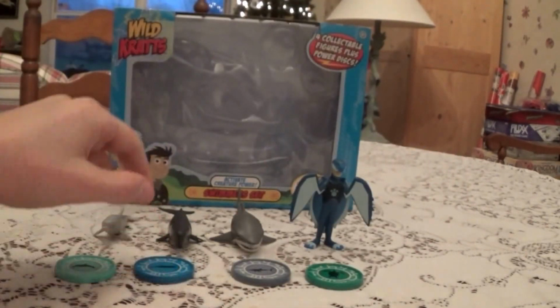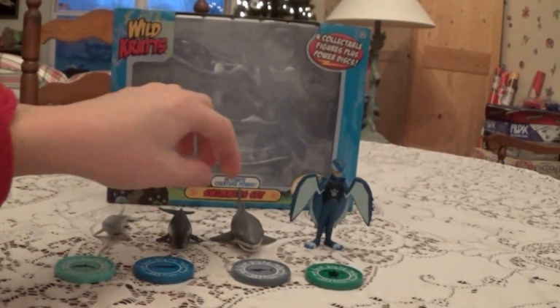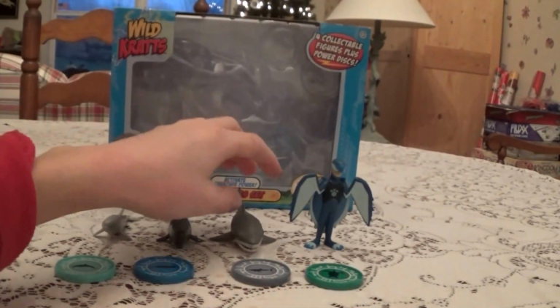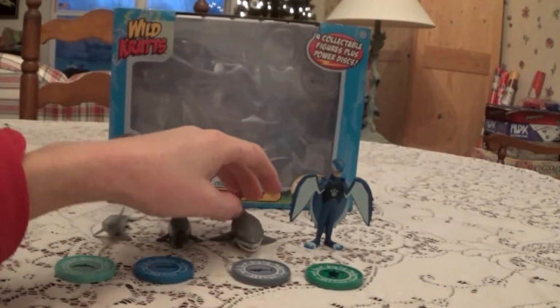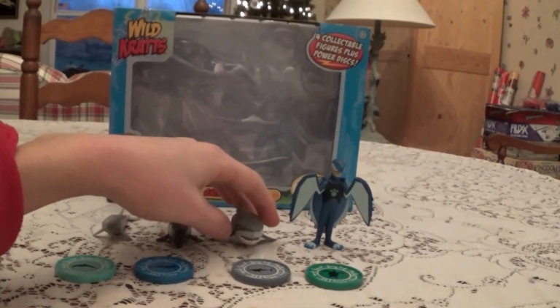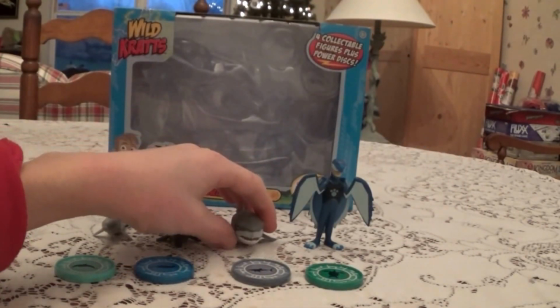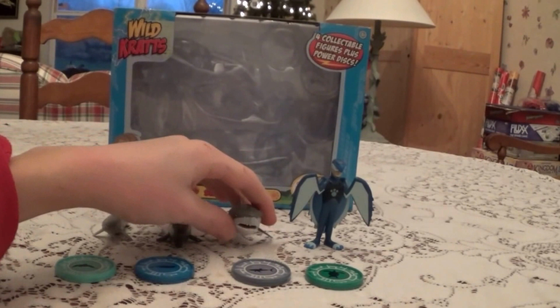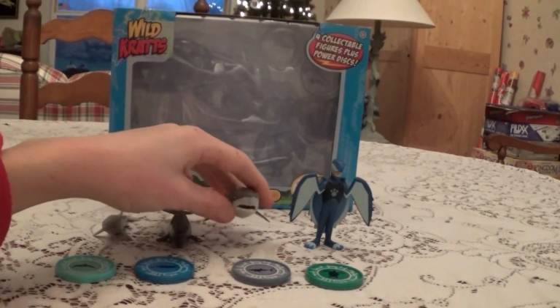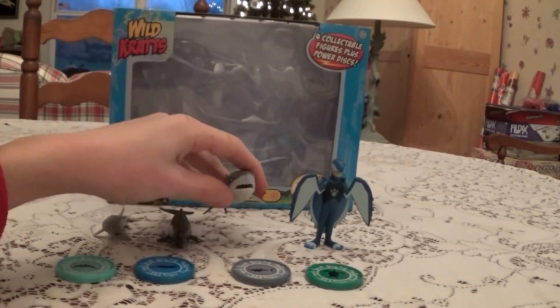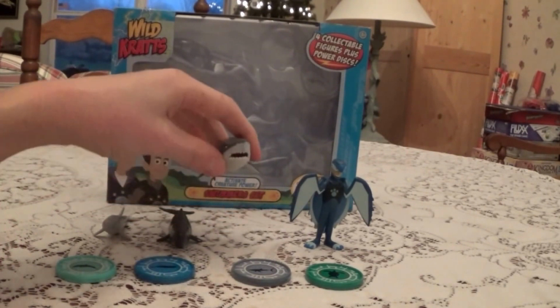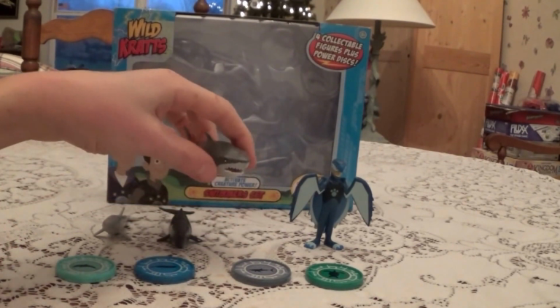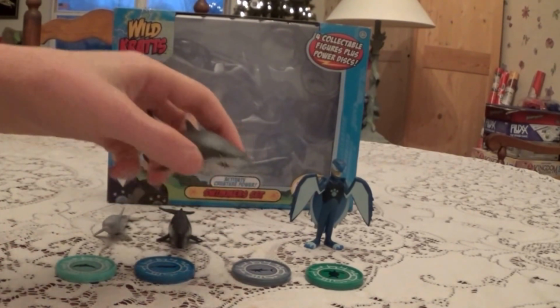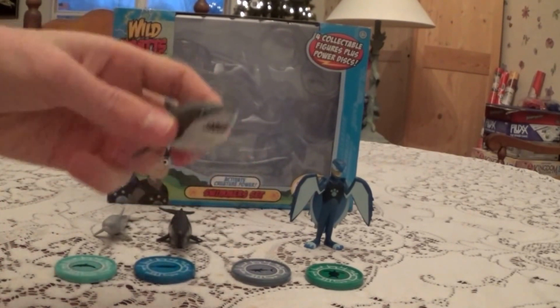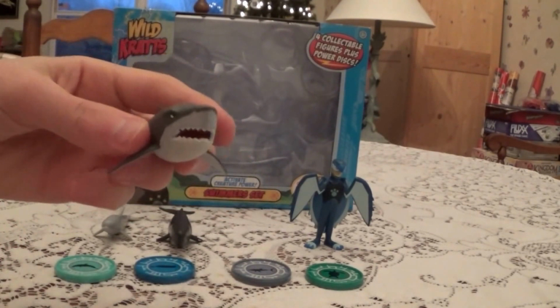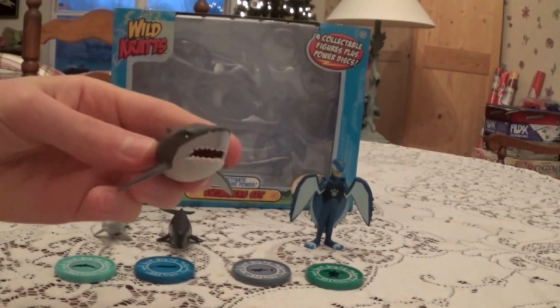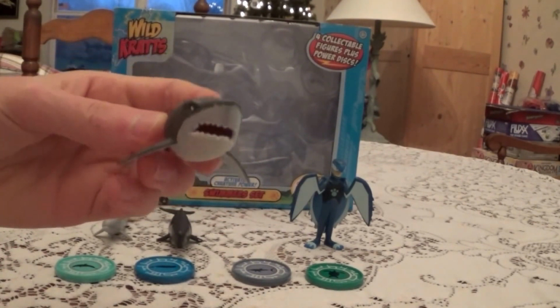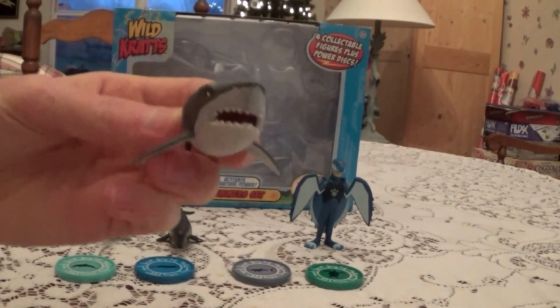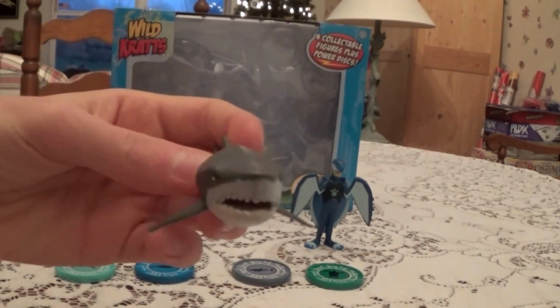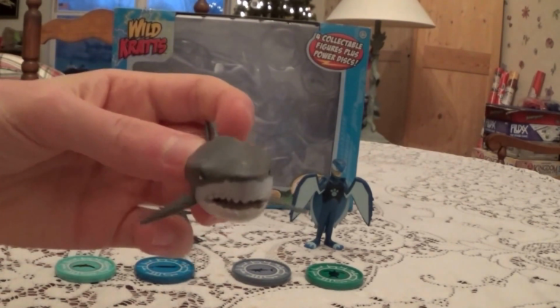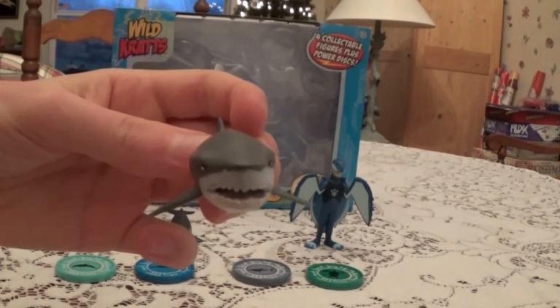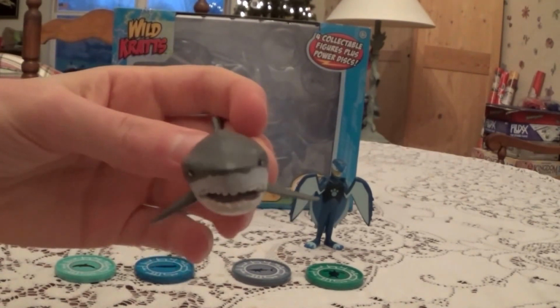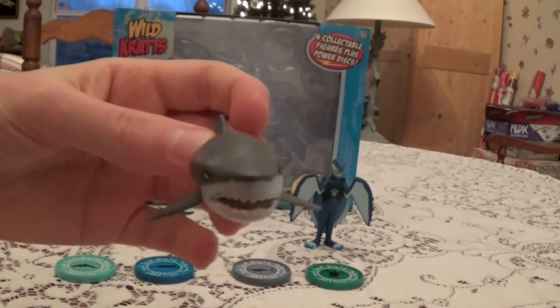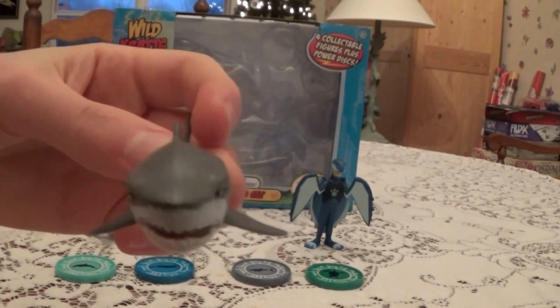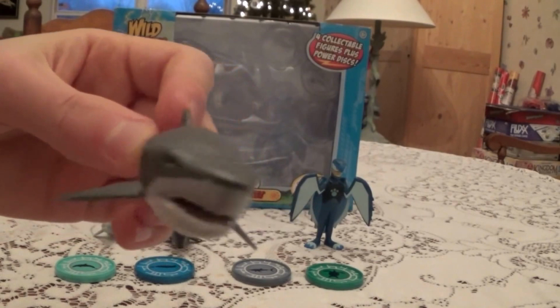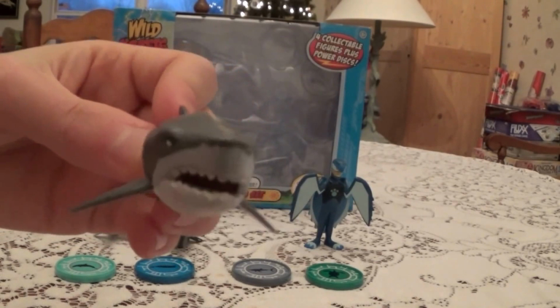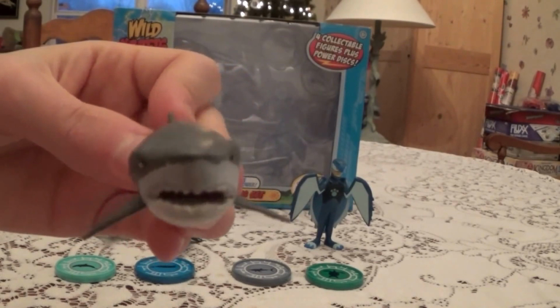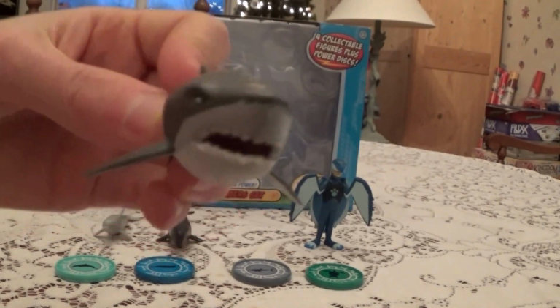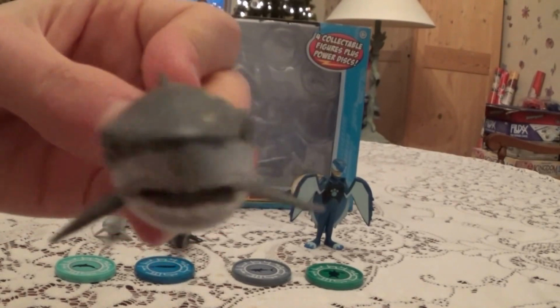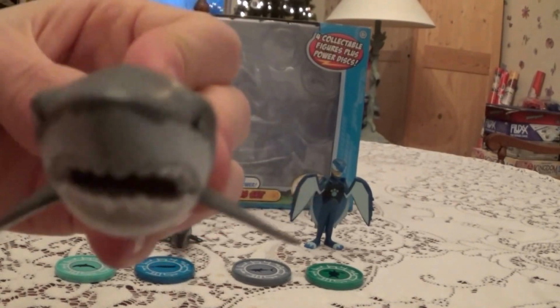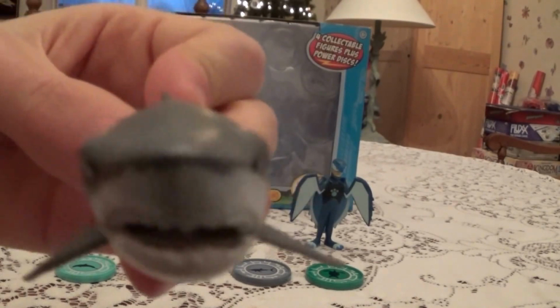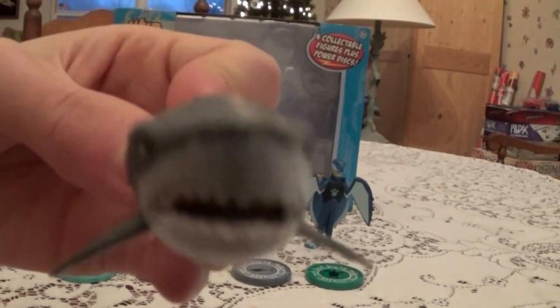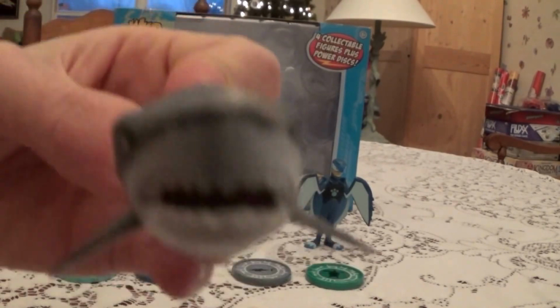Next we have the Great White Shark. Very scary. Look at those teeth. Grr.